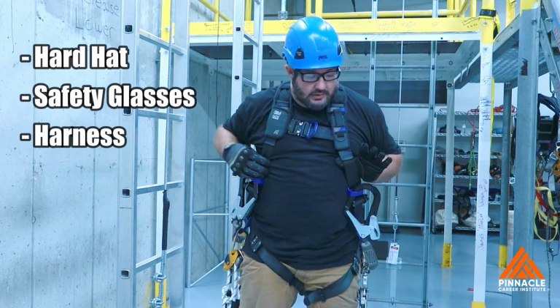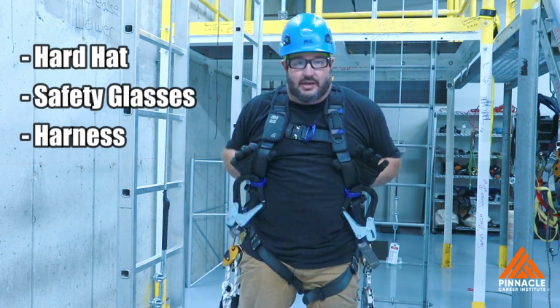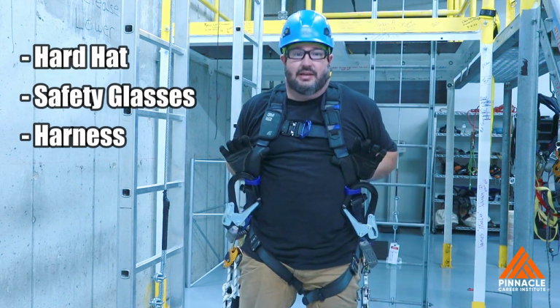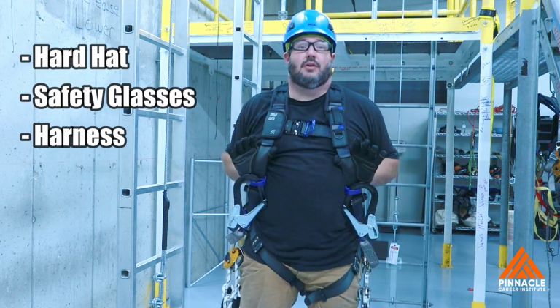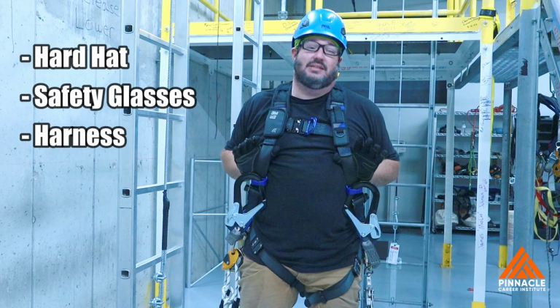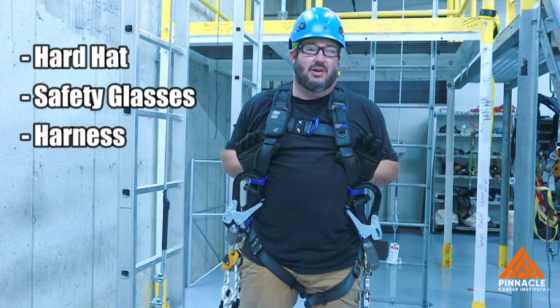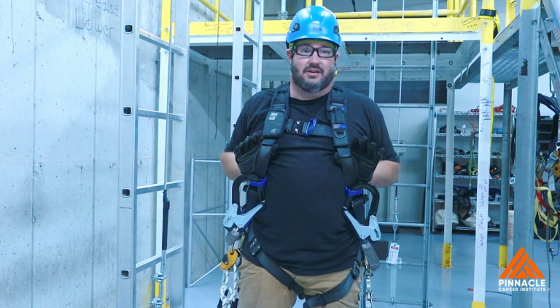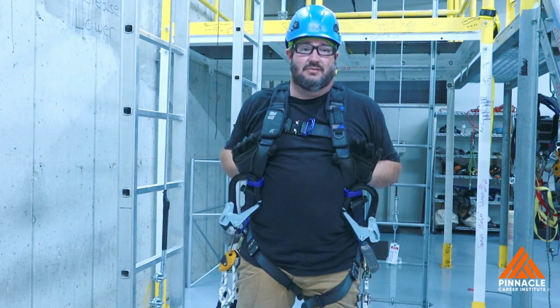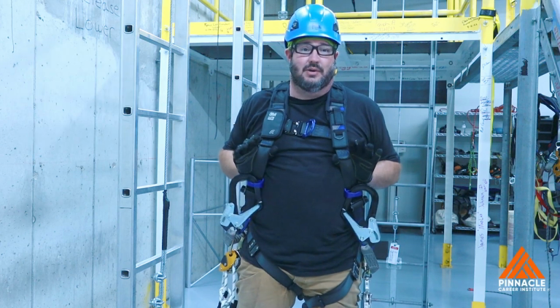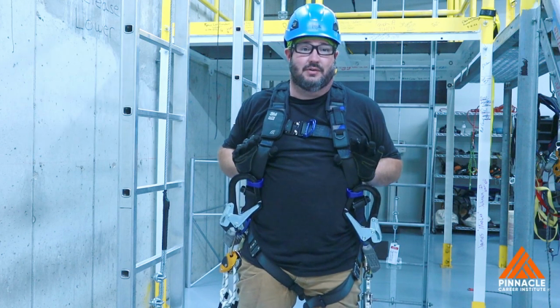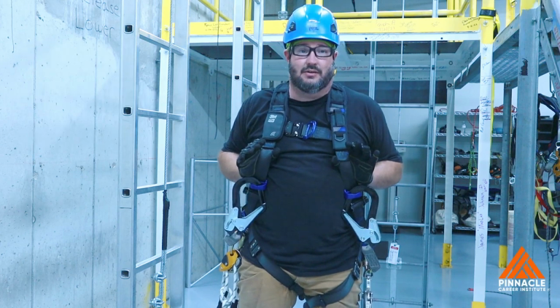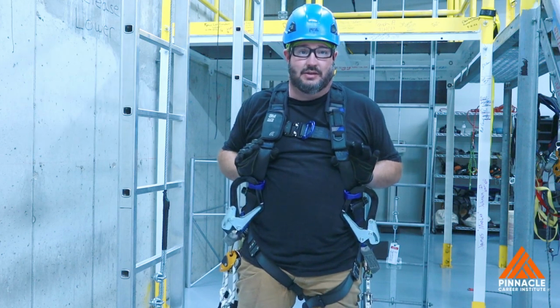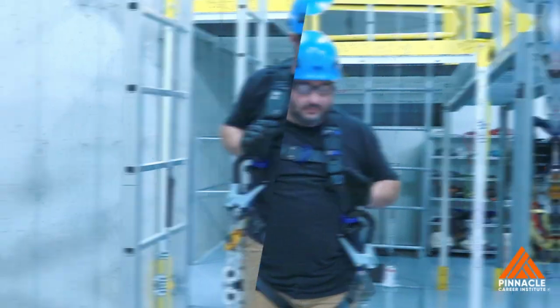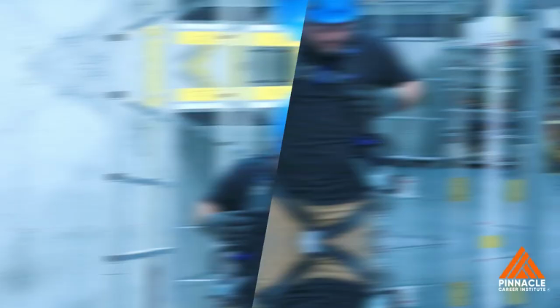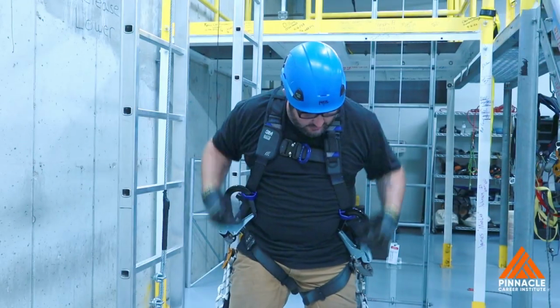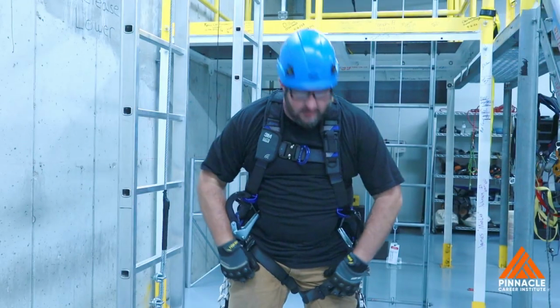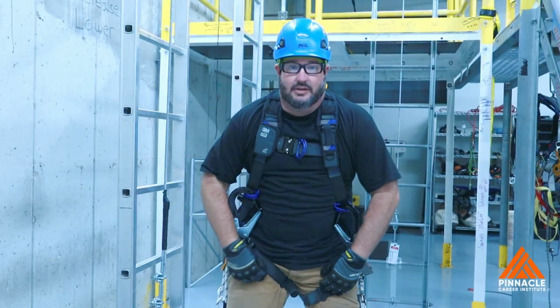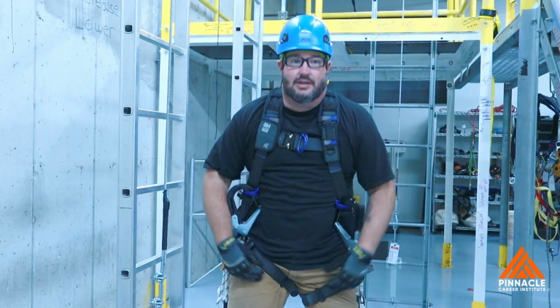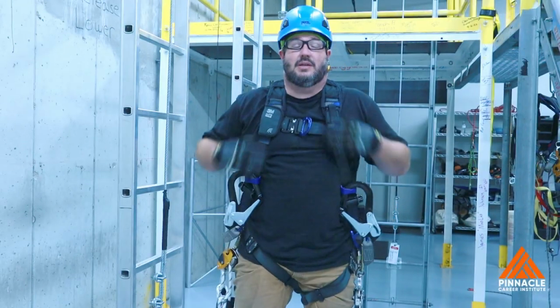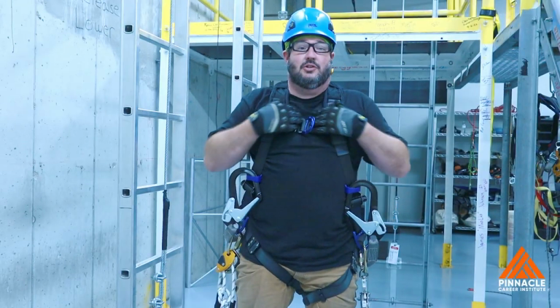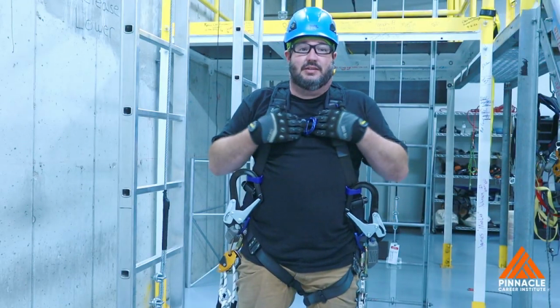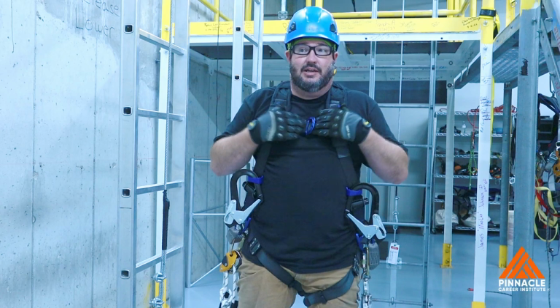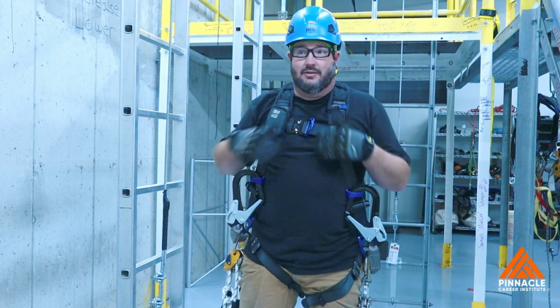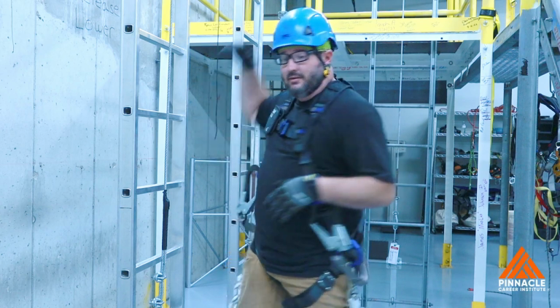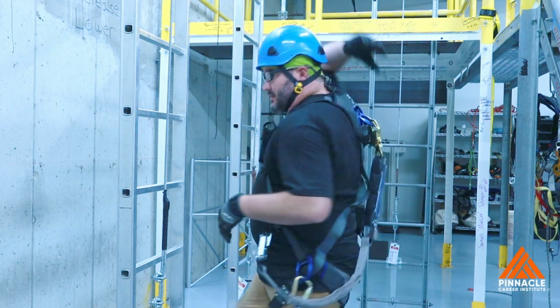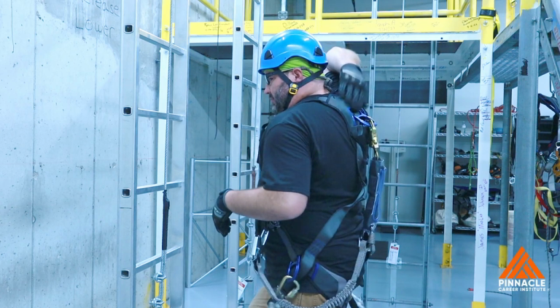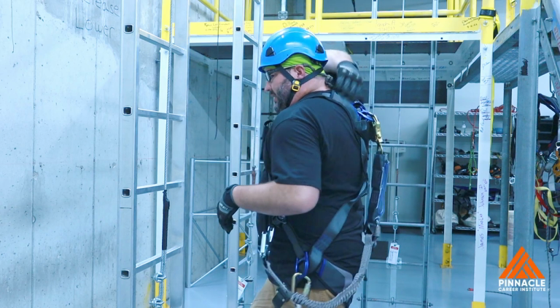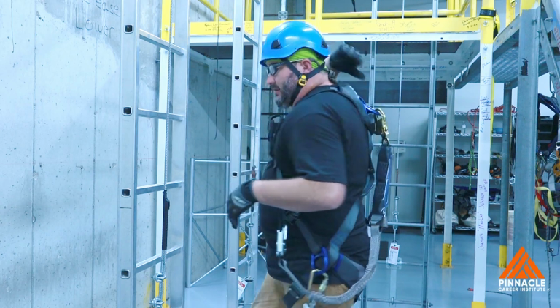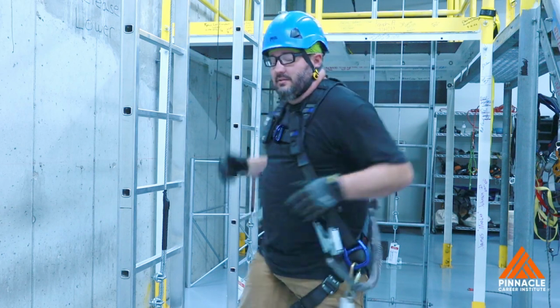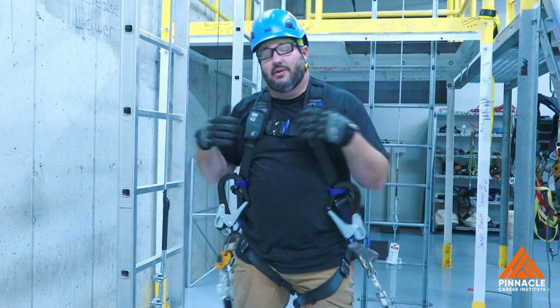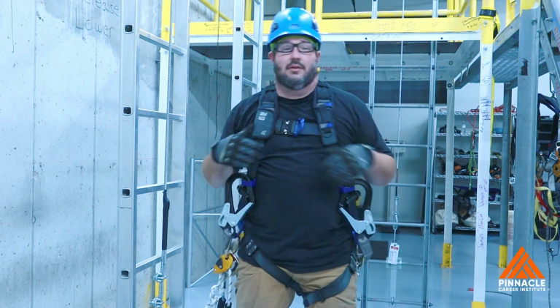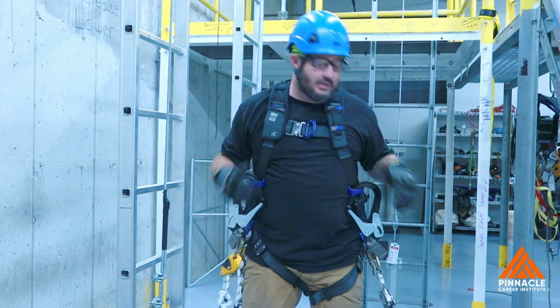And then we're going to get down to the heart of the system — the harness. What everything hooks up to. Some of your harness: leg straps, chest, connector, point back here. And you want your harness on.